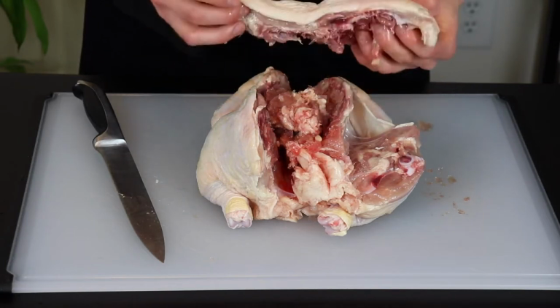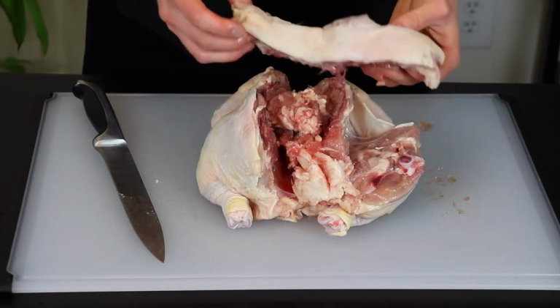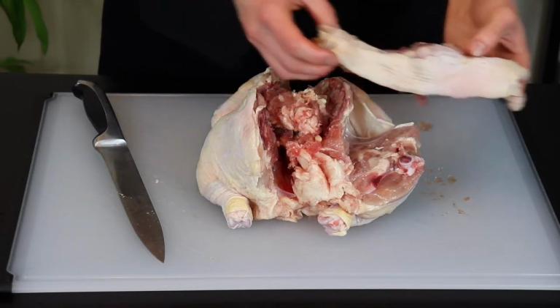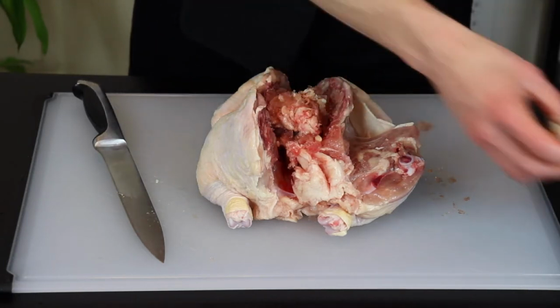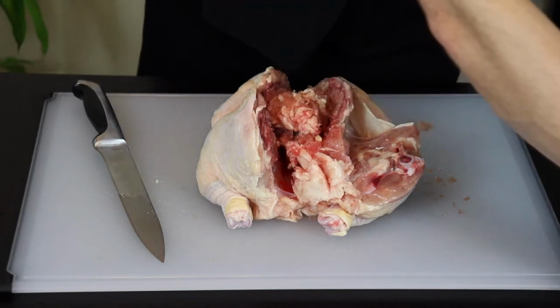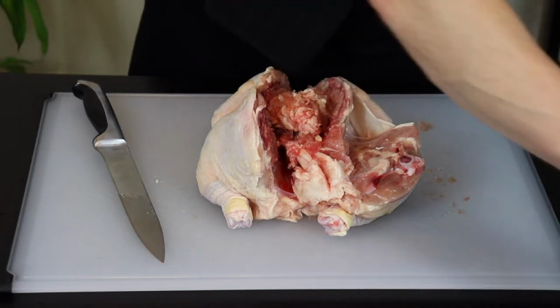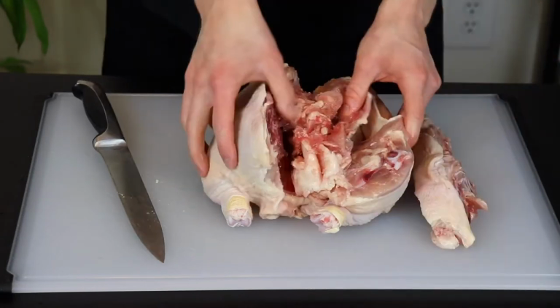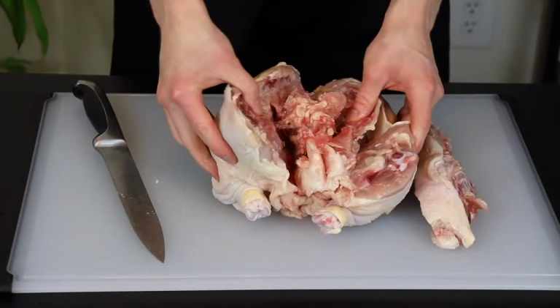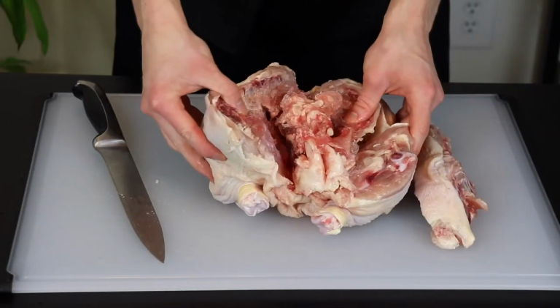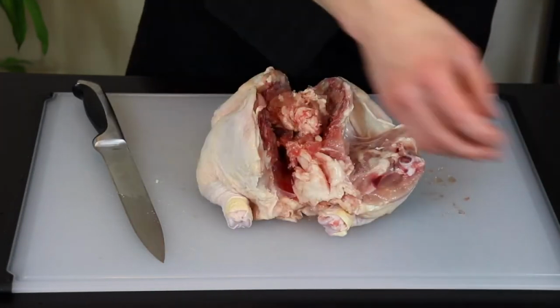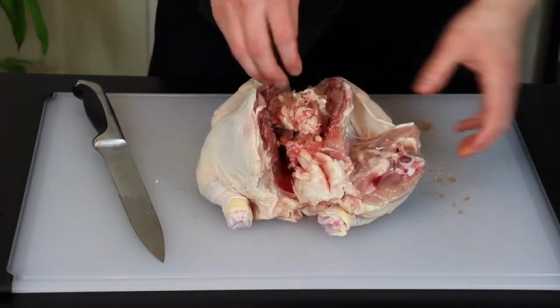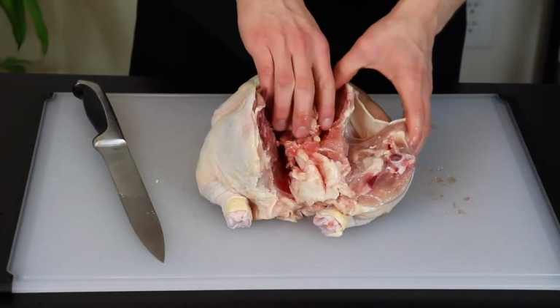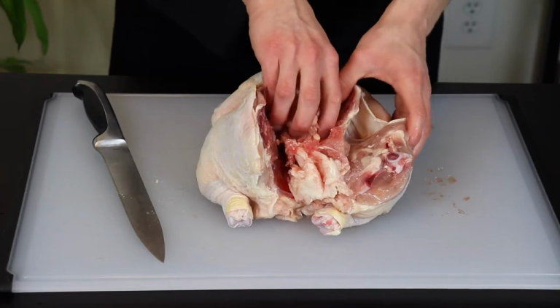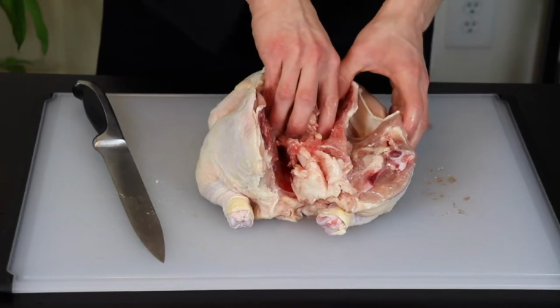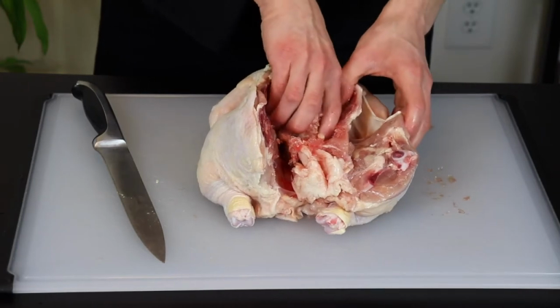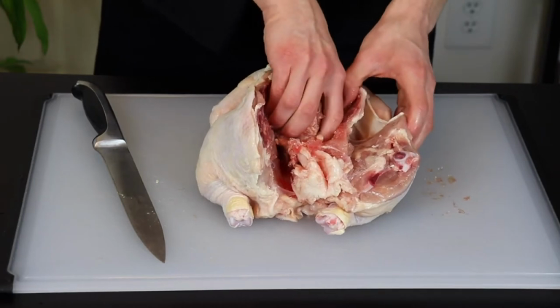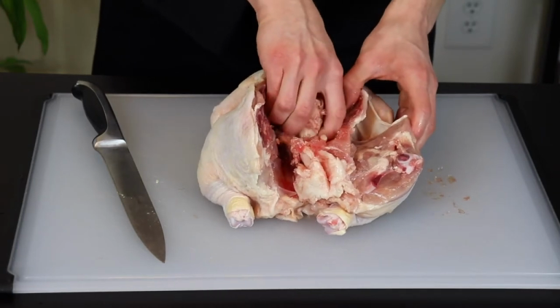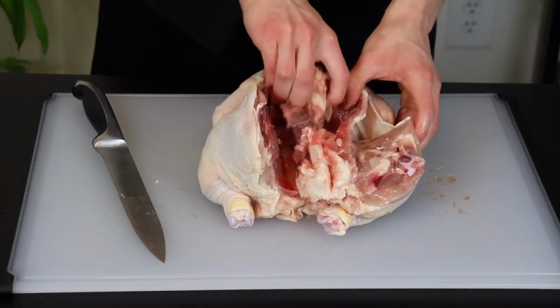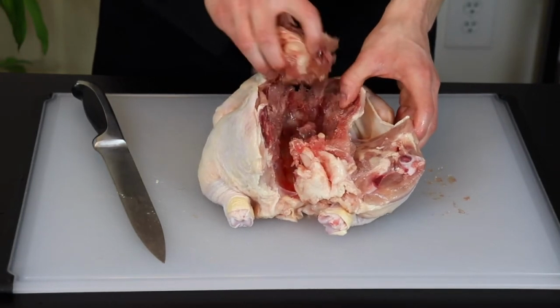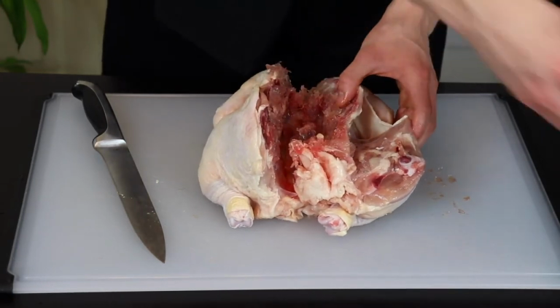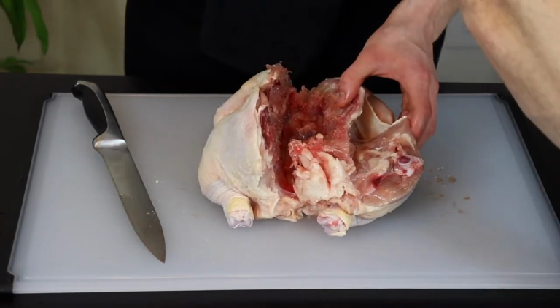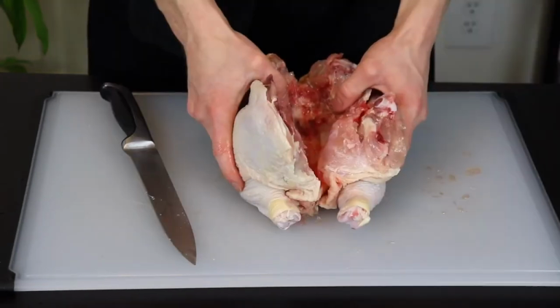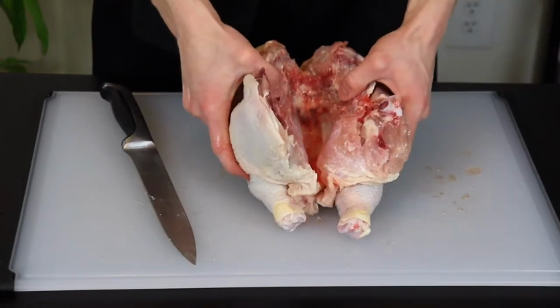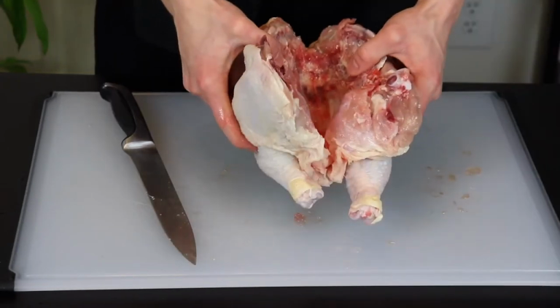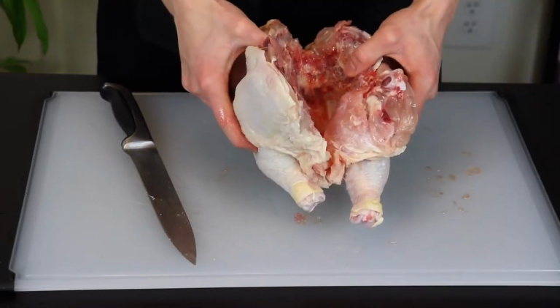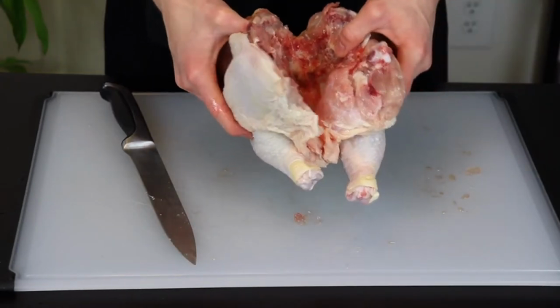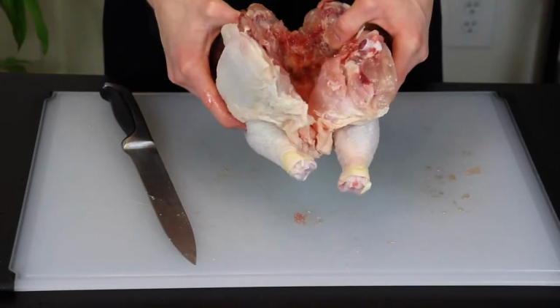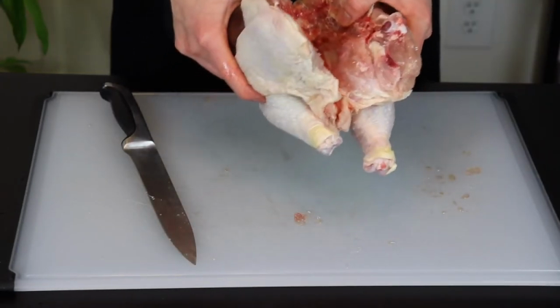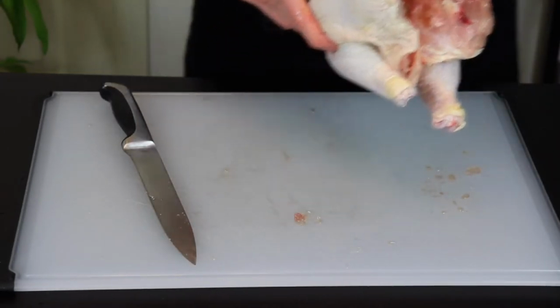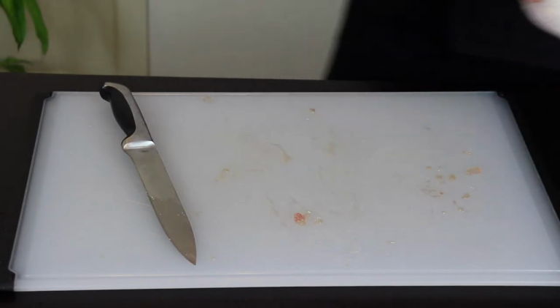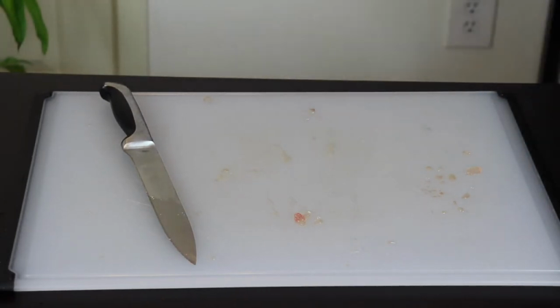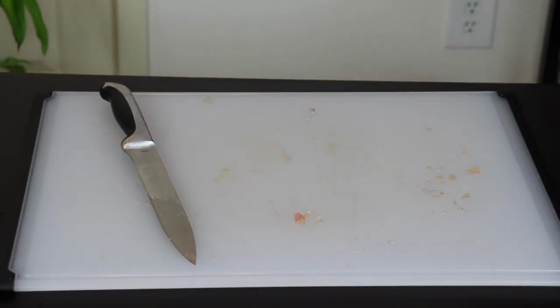Anyways, let's get back to the recipe. Next you'll just want to remove any other giblets and gobbledygook that might be left in the chicken. I like to just rinse off the chicken after this step too to clean it up a bit.